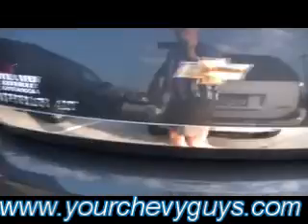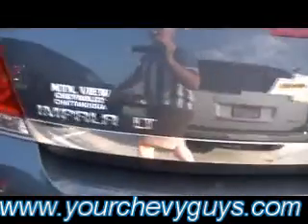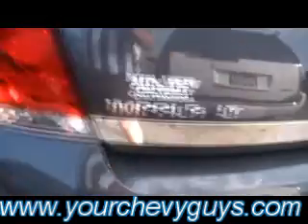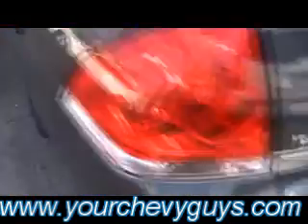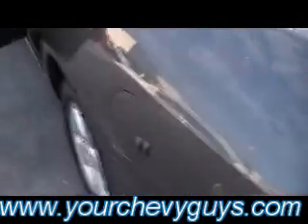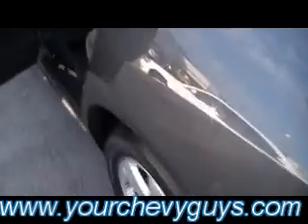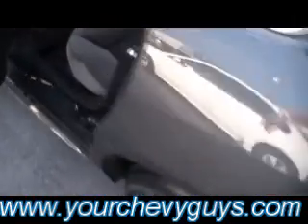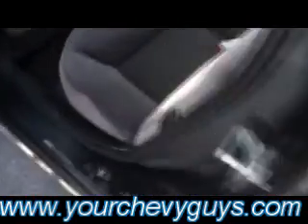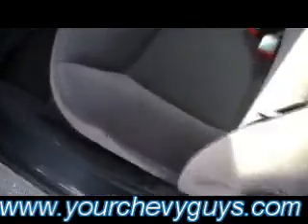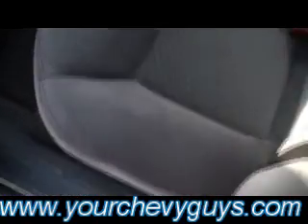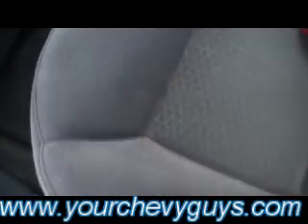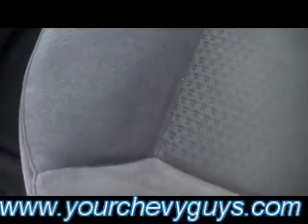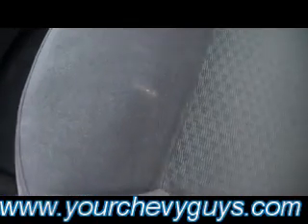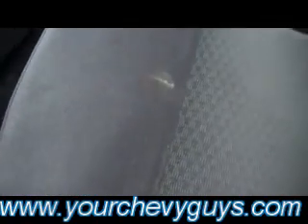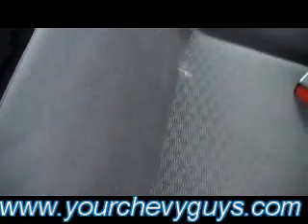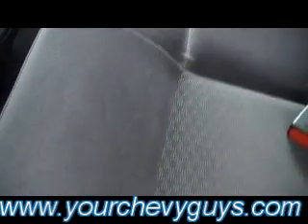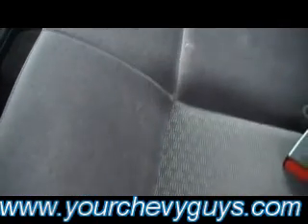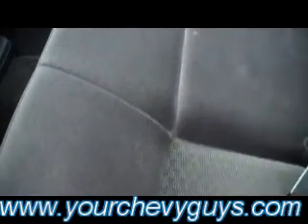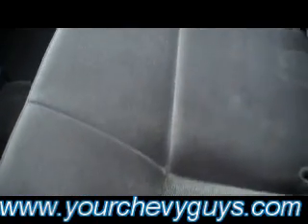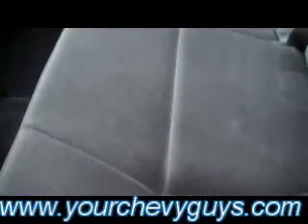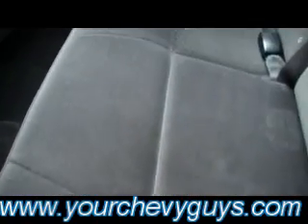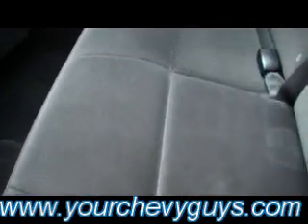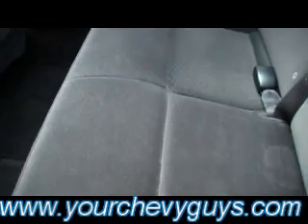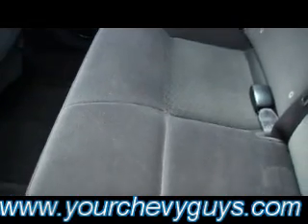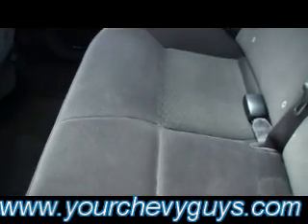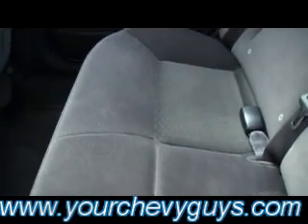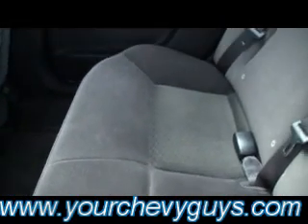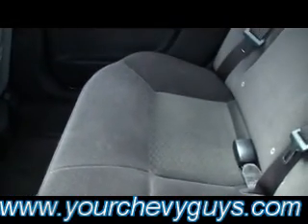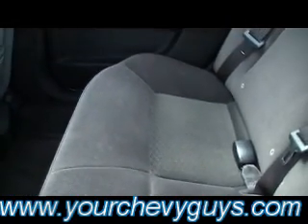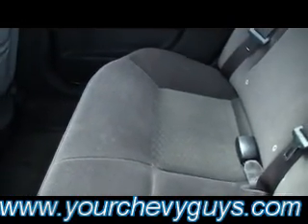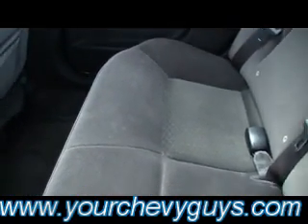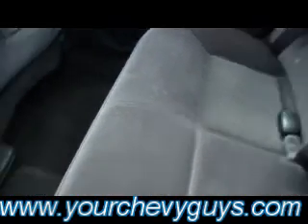Flex fuel equipped. If you need to run 85 octane ethanol added — 10% ethanol added — not a problem in these. They're ready and they're equipped. The engines are tuned to be able to accept that fuel easily.